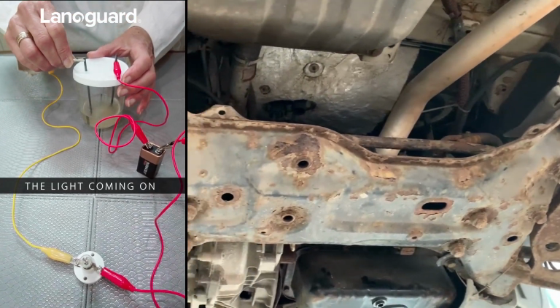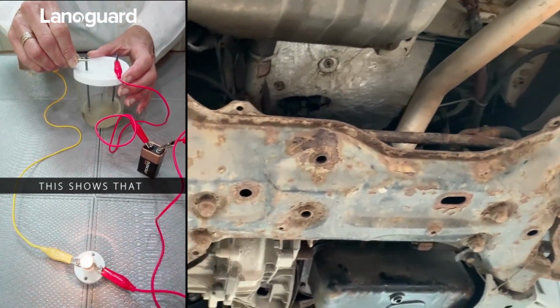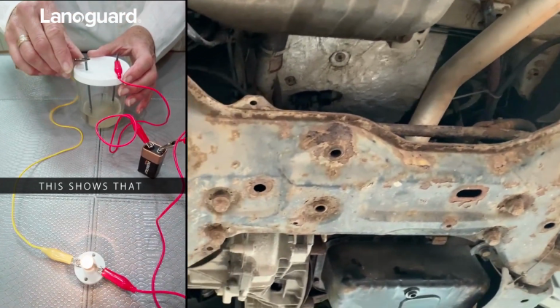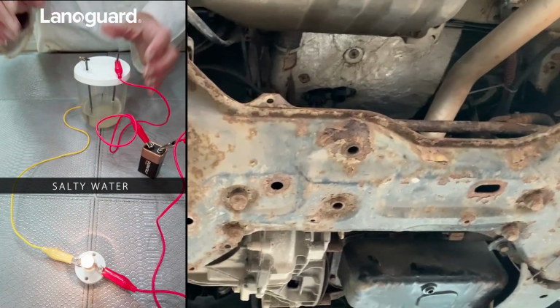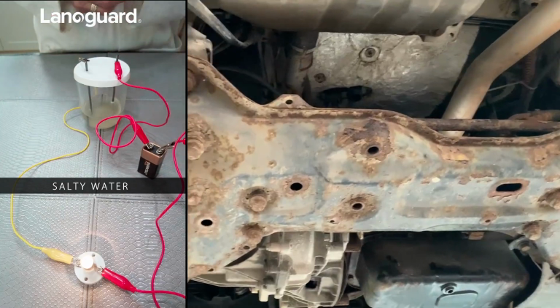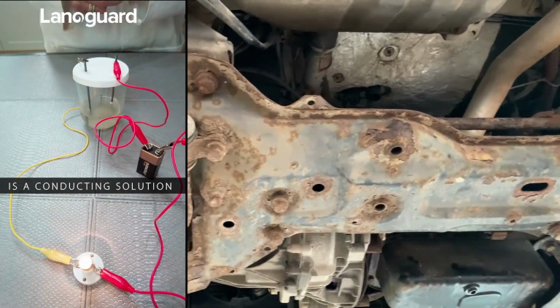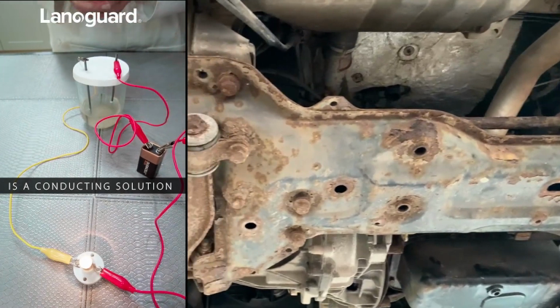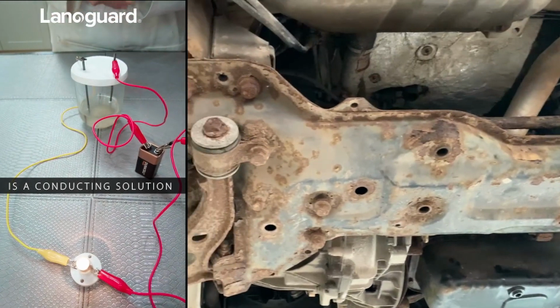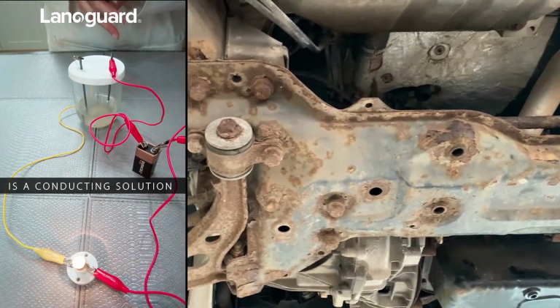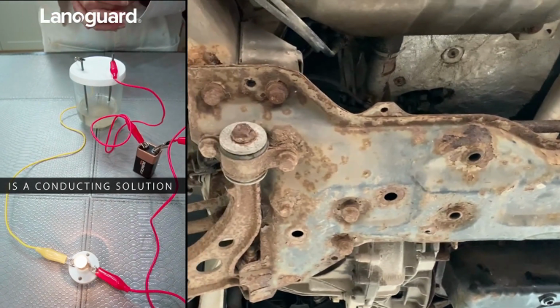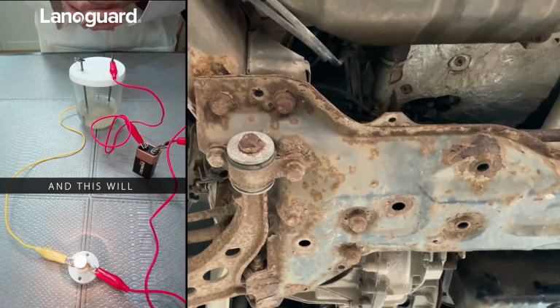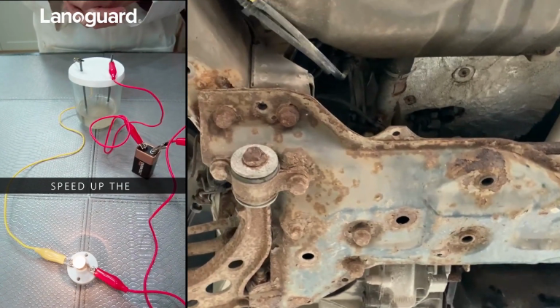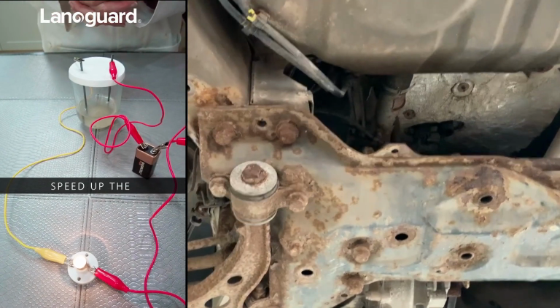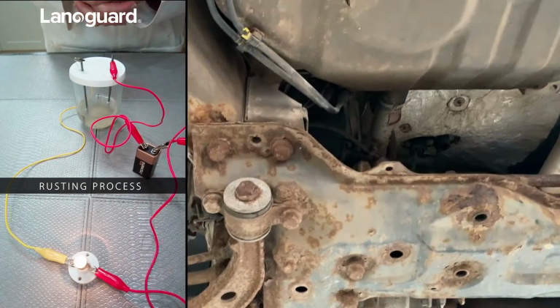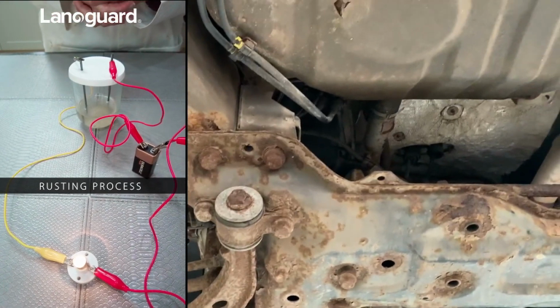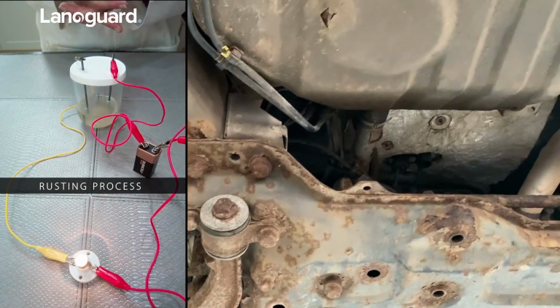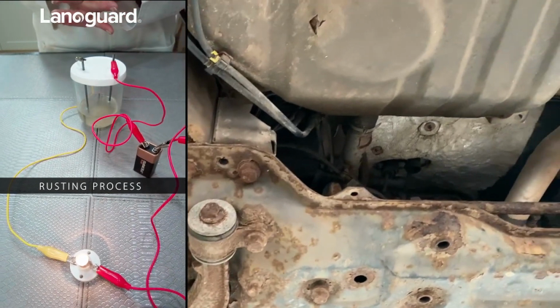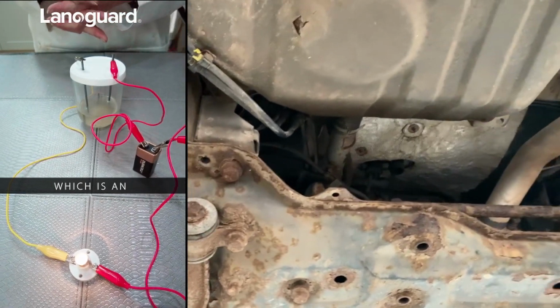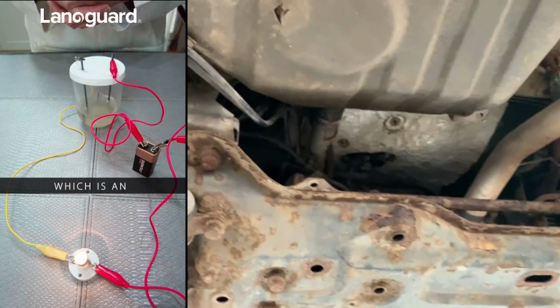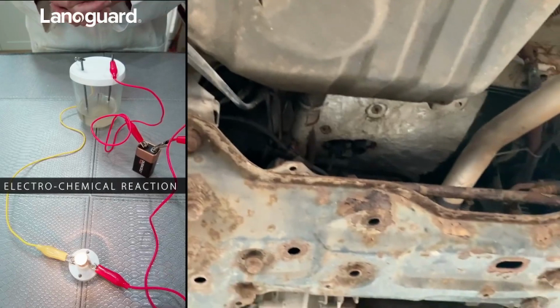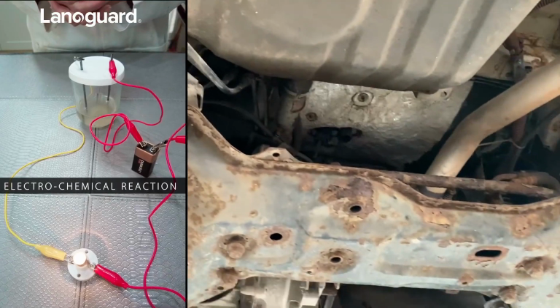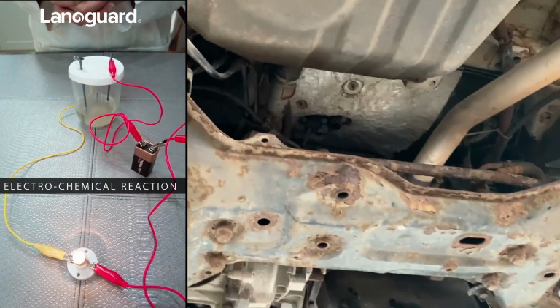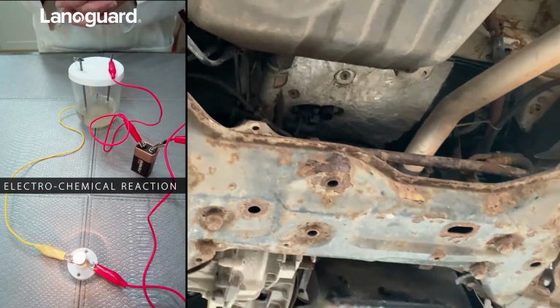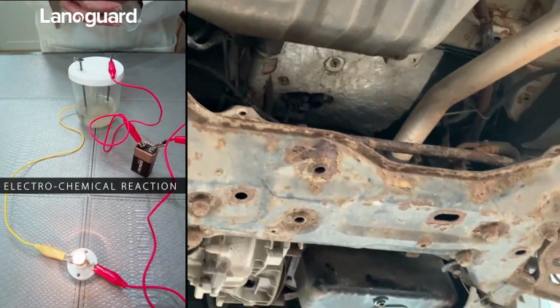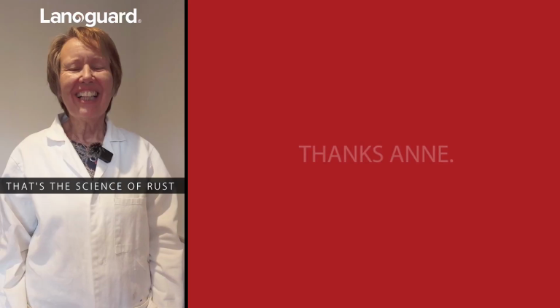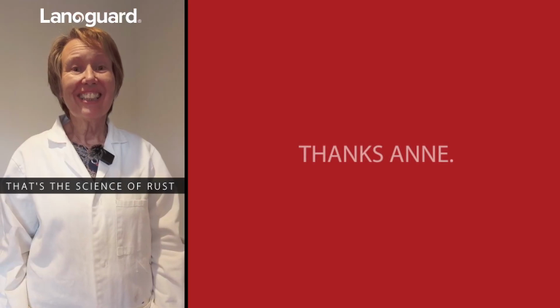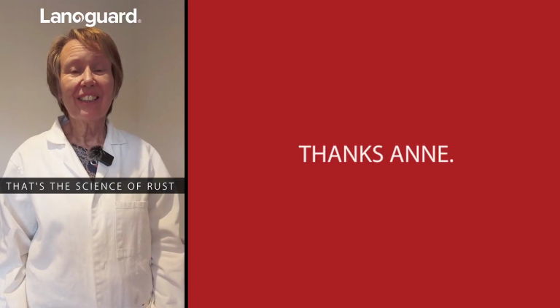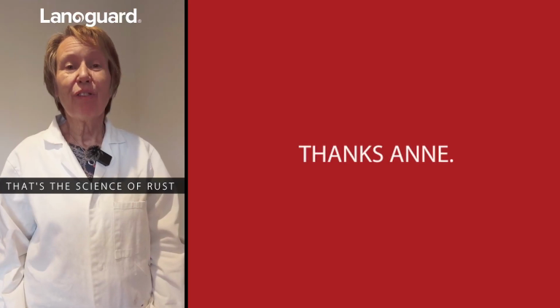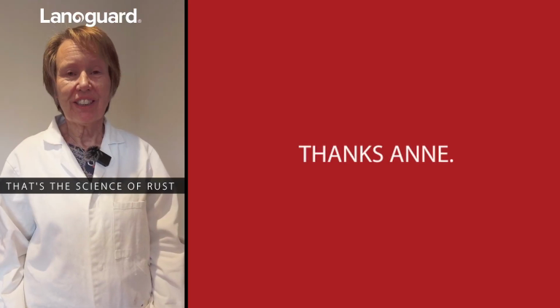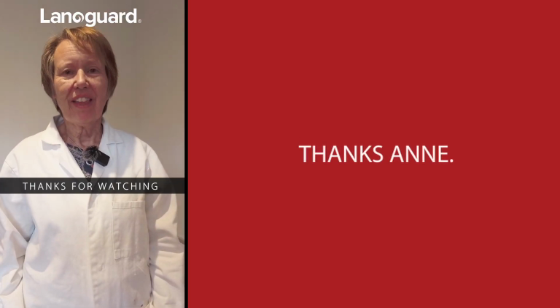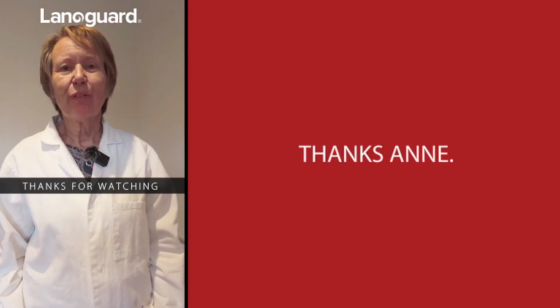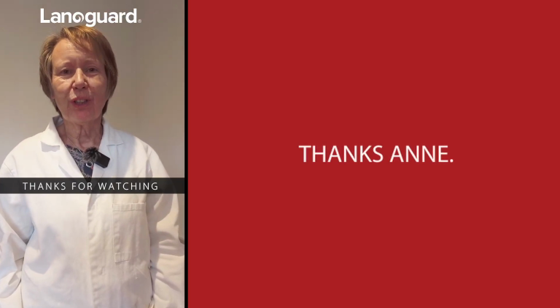This shows that salty water is a conducting solution, and this will speed up the rusting process, which is an electrochemical reaction. That's the science of rust. Thanks for watching.